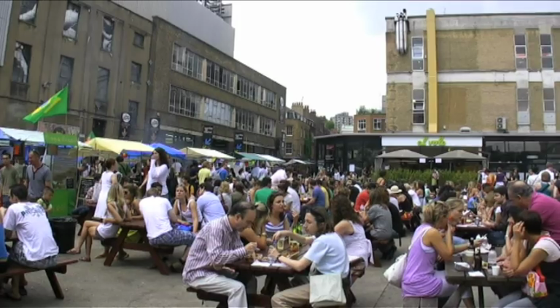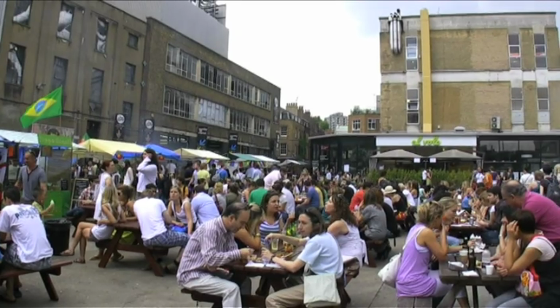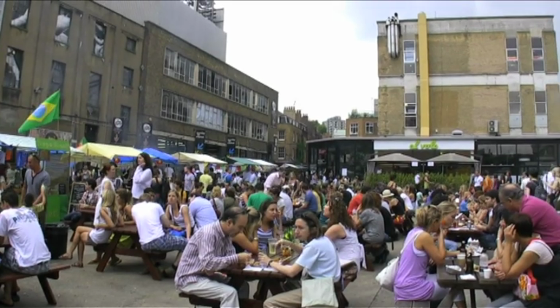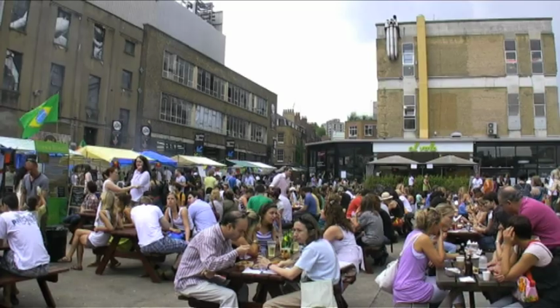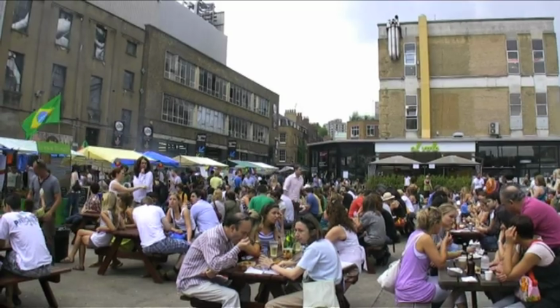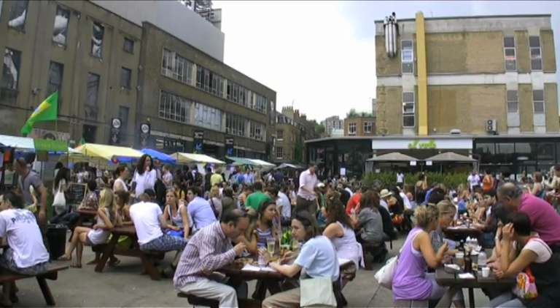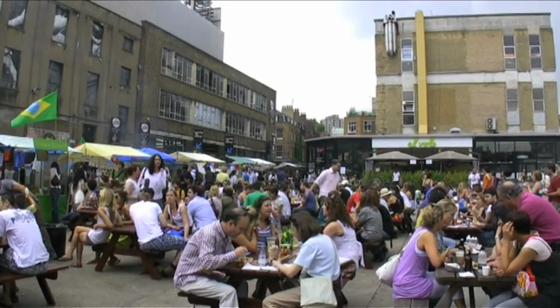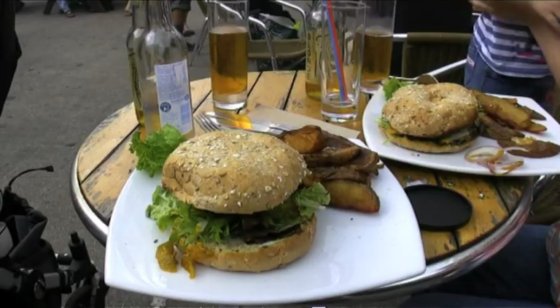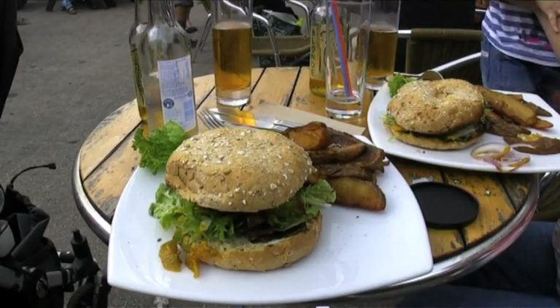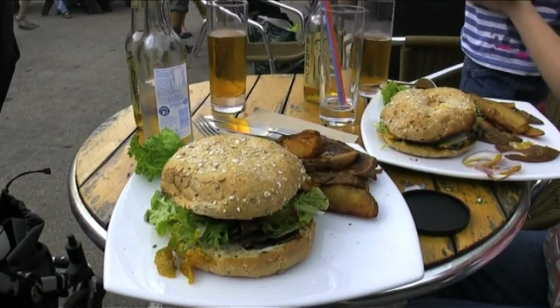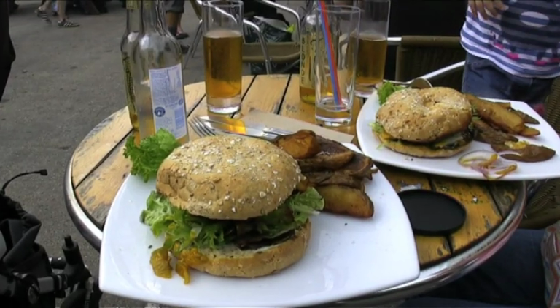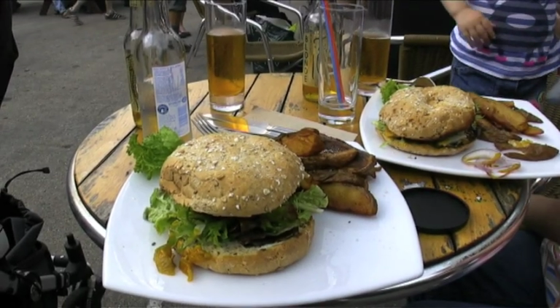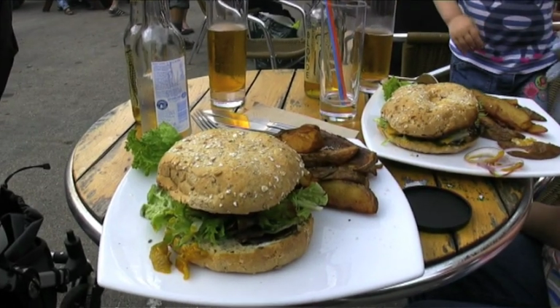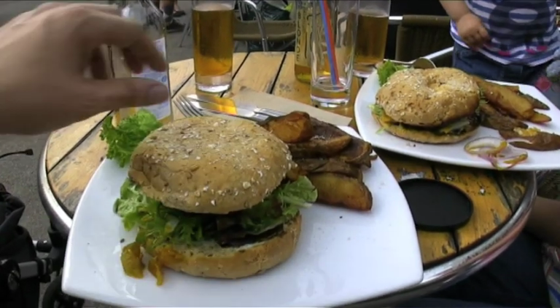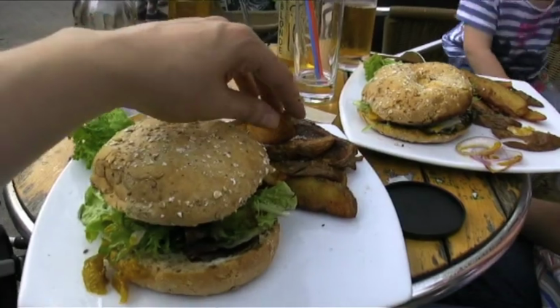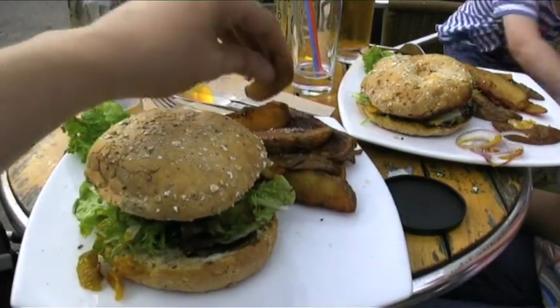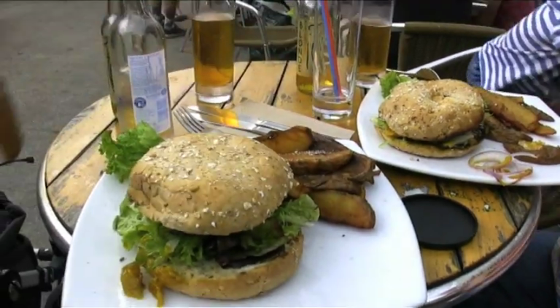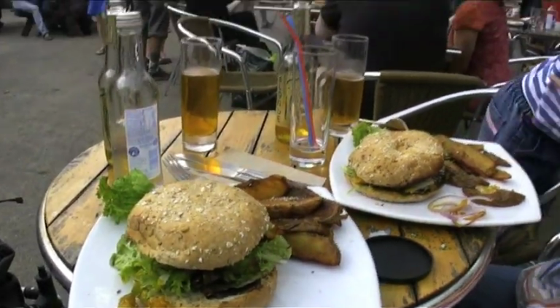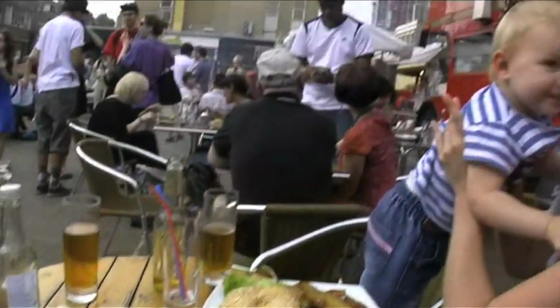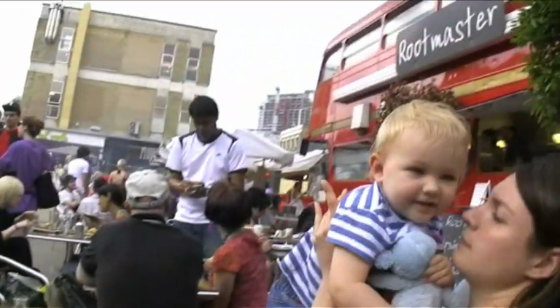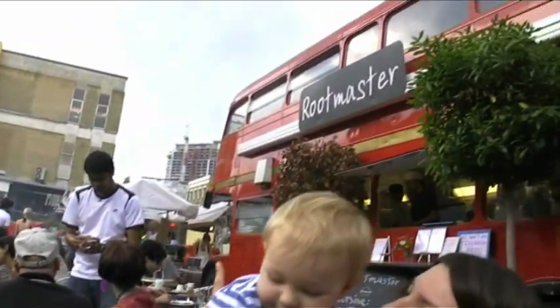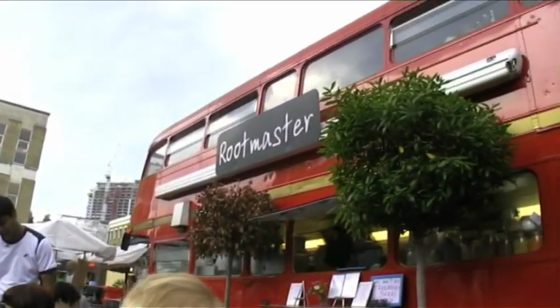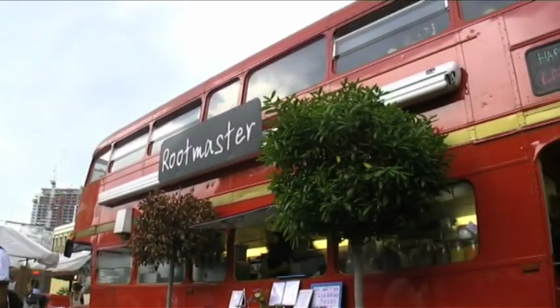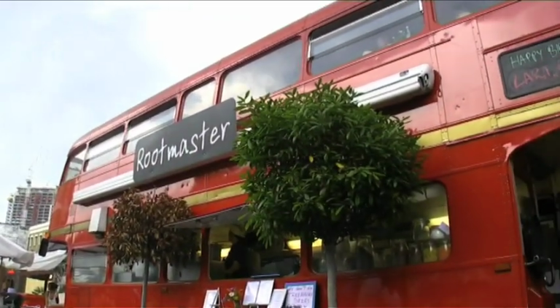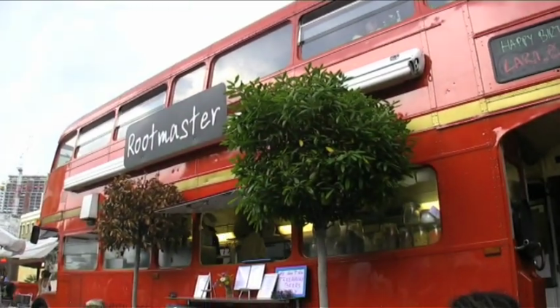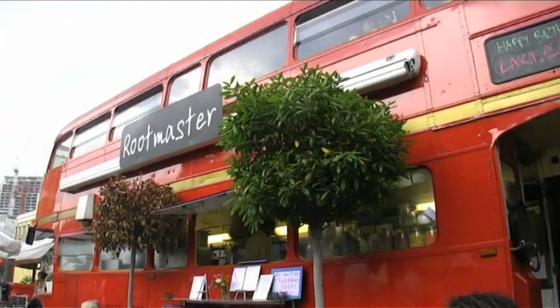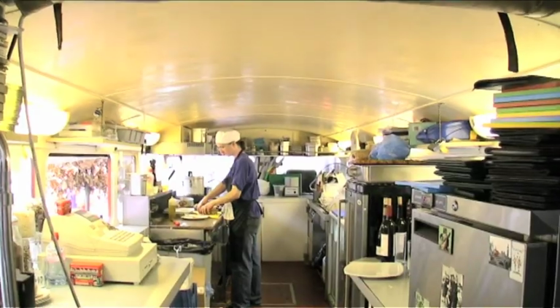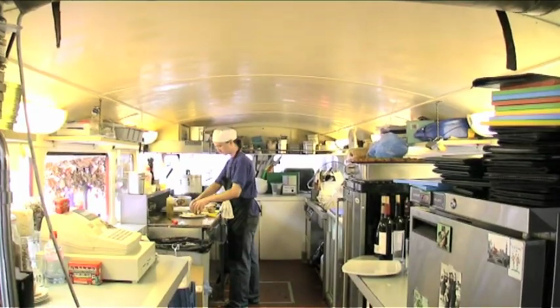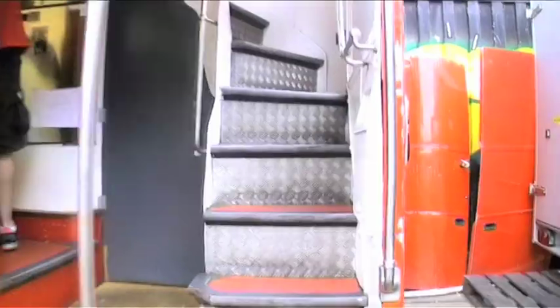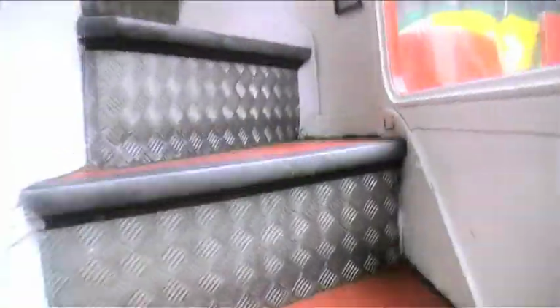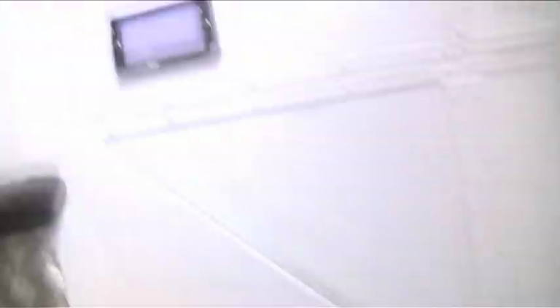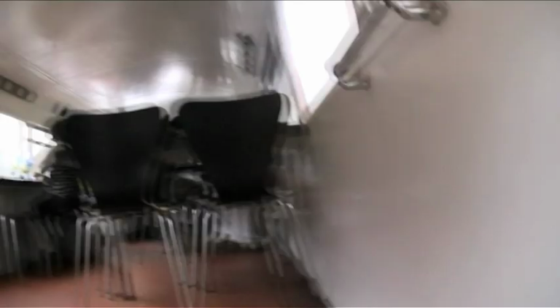We're now near Spitalfields Market in the old Truman Brewery car park. That's a vegetarian burger and that's an organic chip. They came from this re-appropriated London icon, the Routemaster Restaurant, complete with a kitchen downstairs and tables on the top deck.